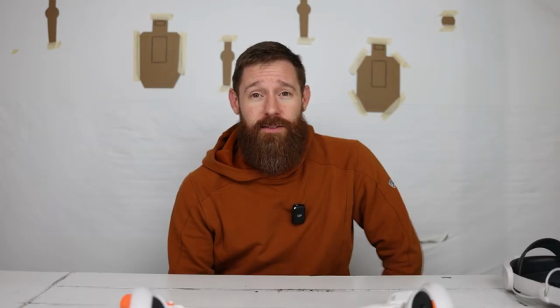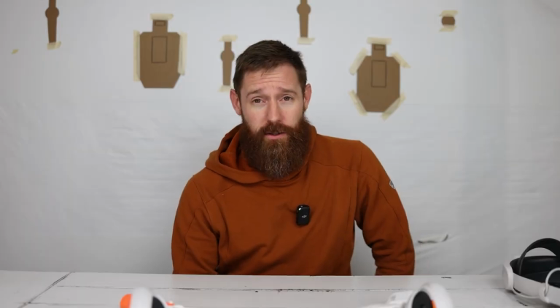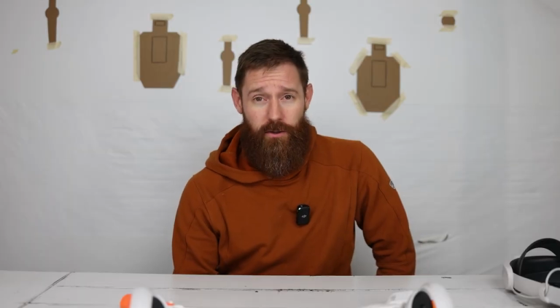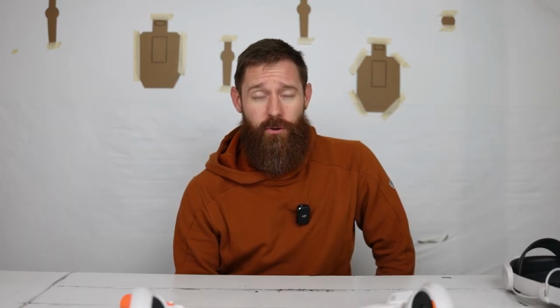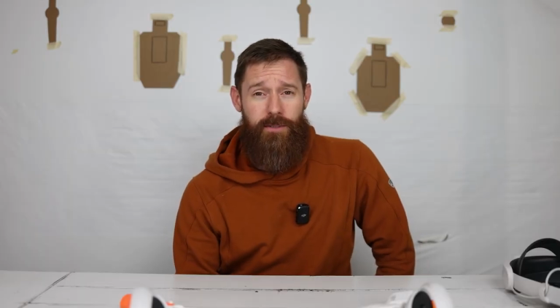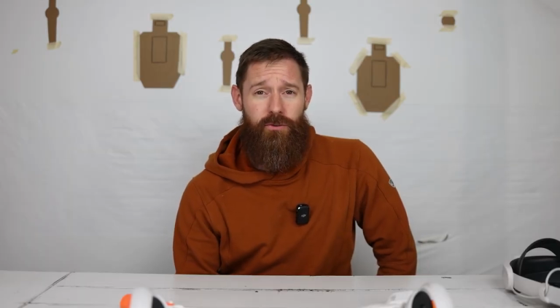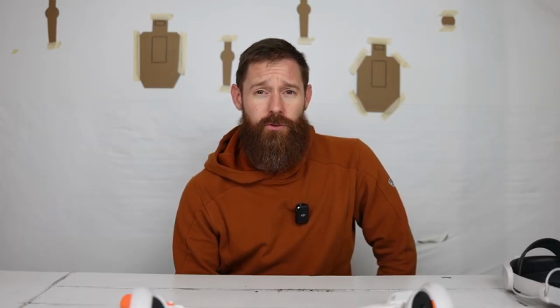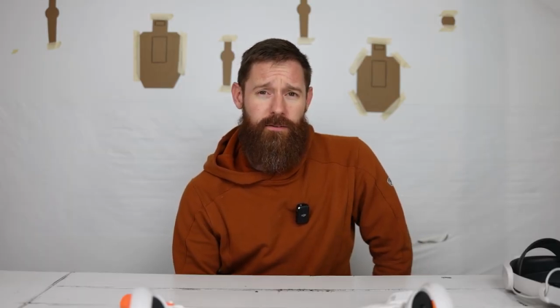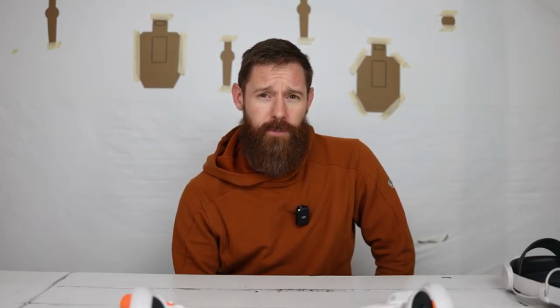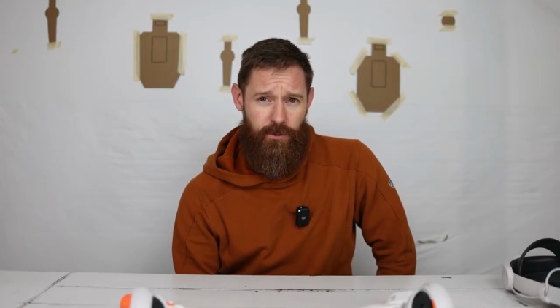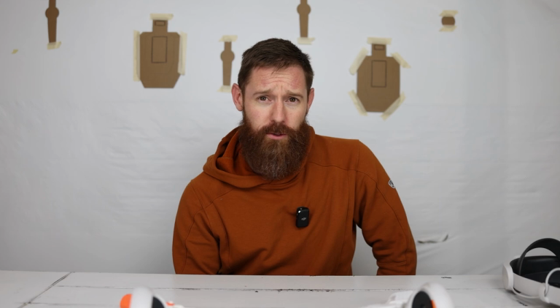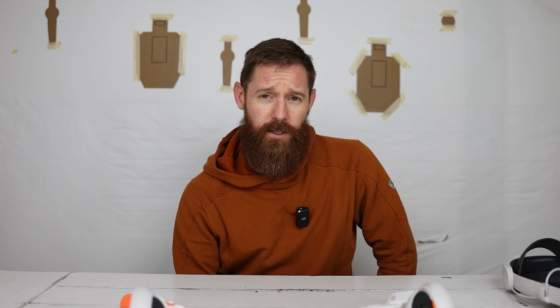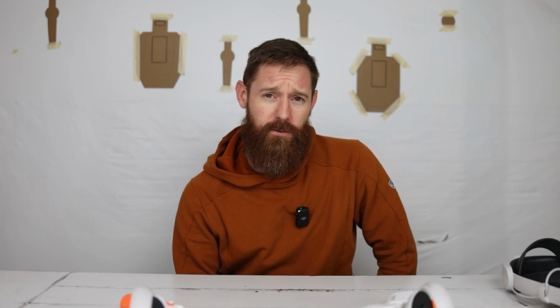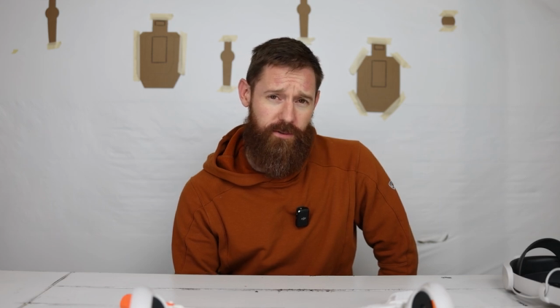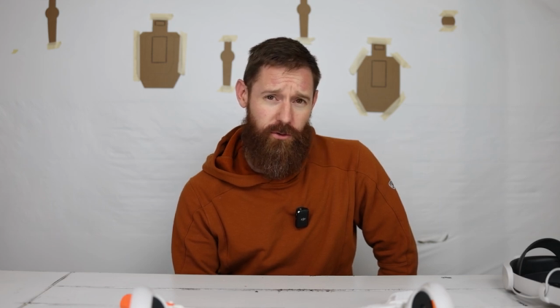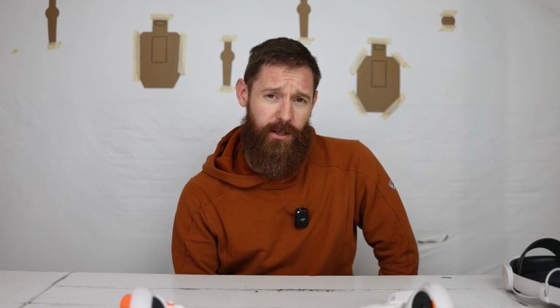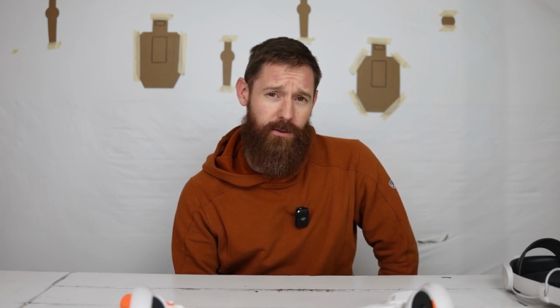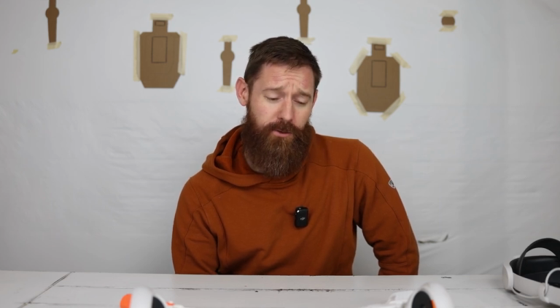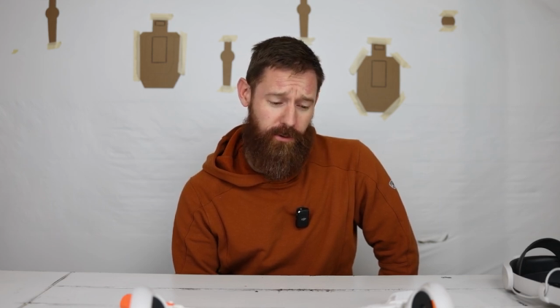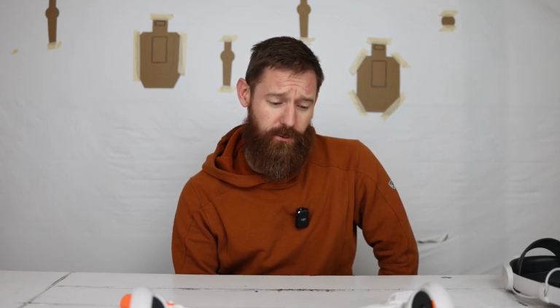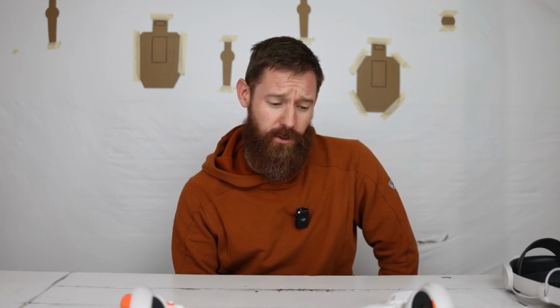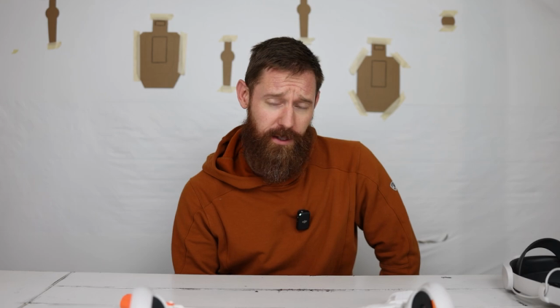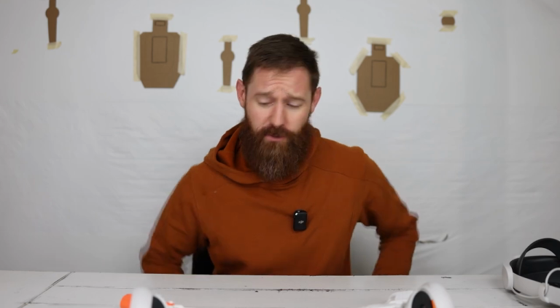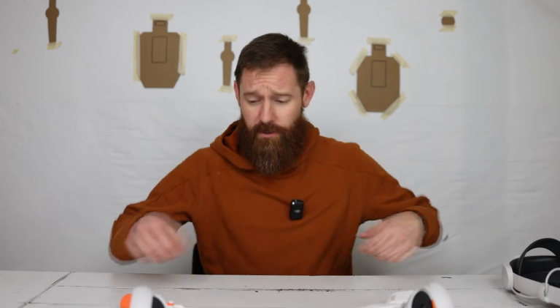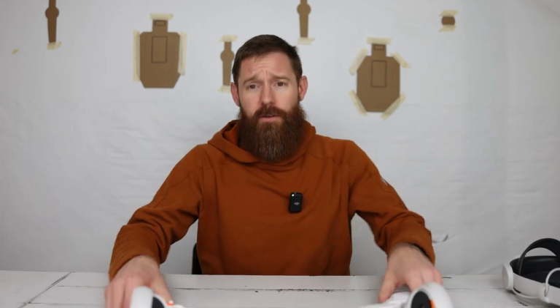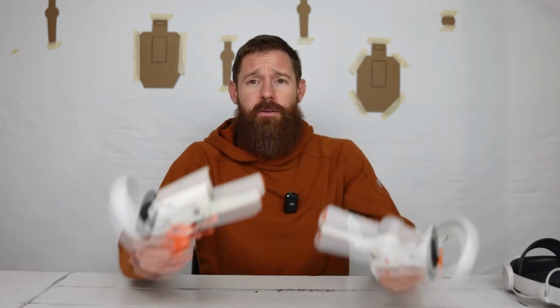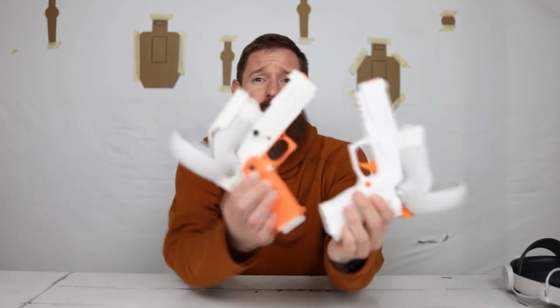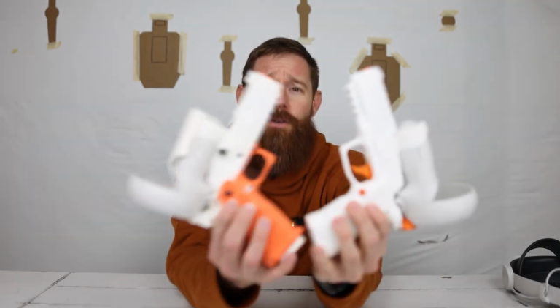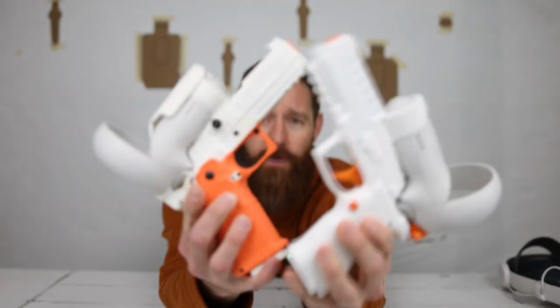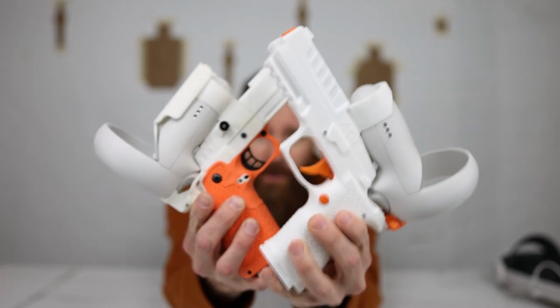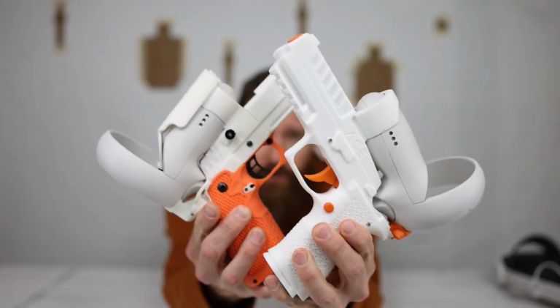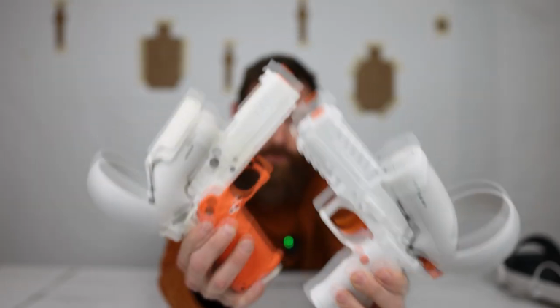Today on the channel, we are going to be dipping into the training side of competitive shooting. We're going to be looking at some processes you can do, and the major part of this is the review of the Ace XR VR training system.